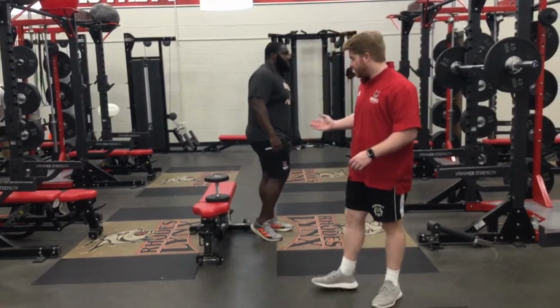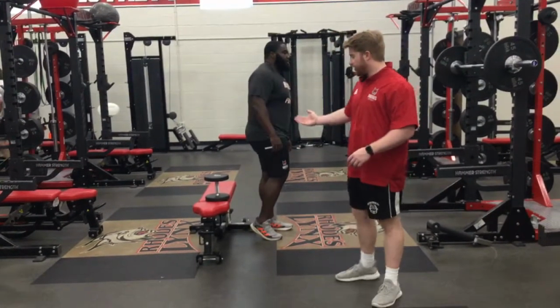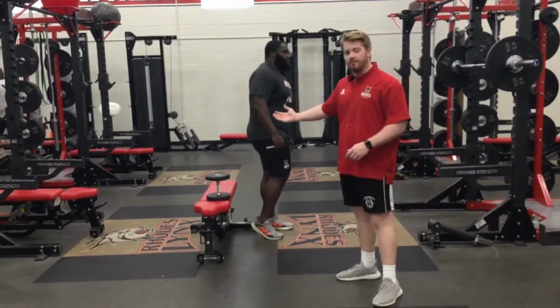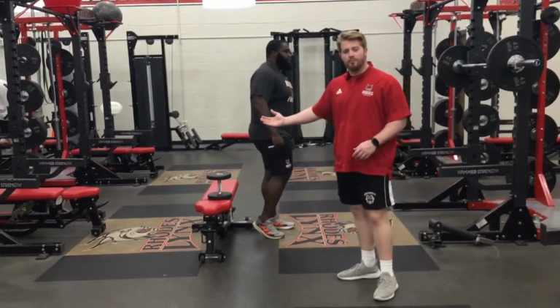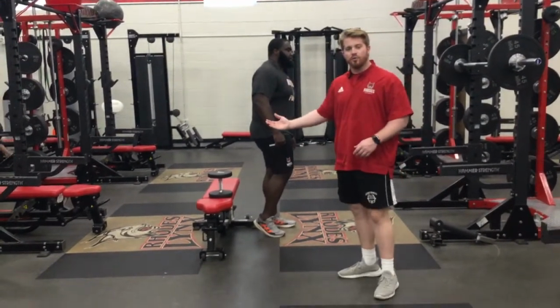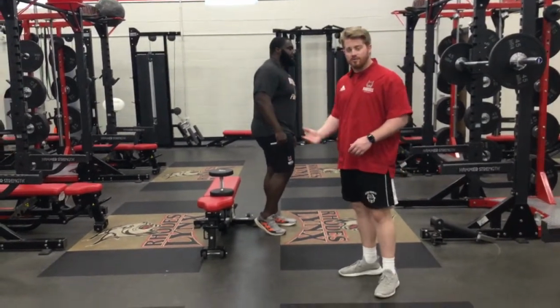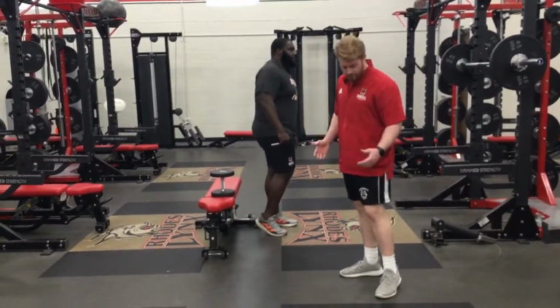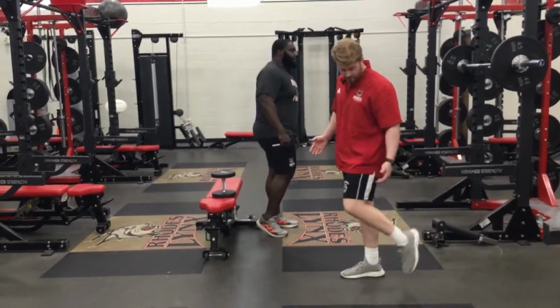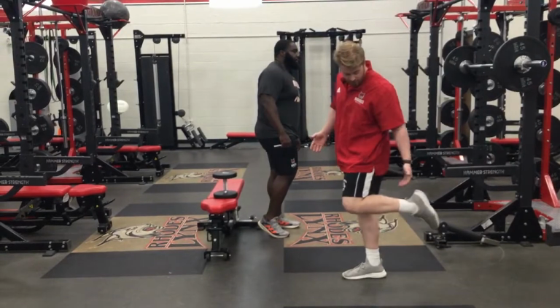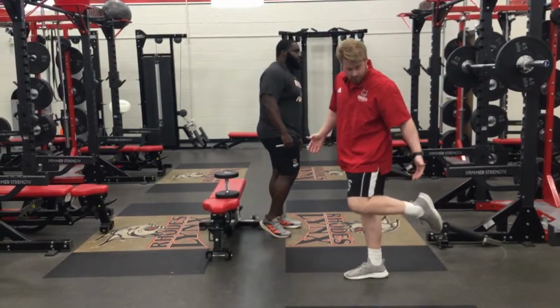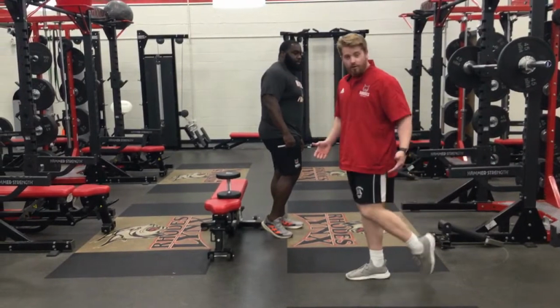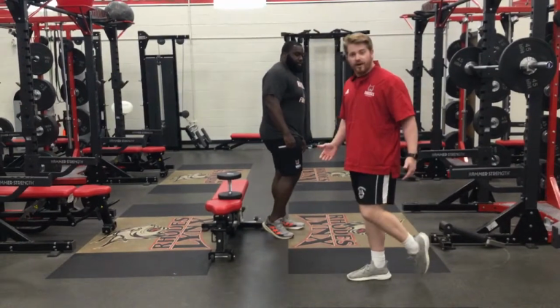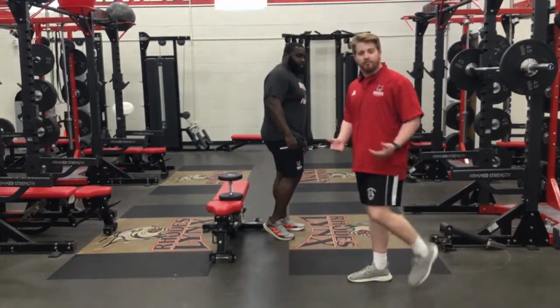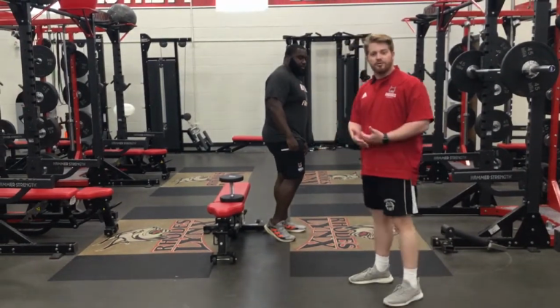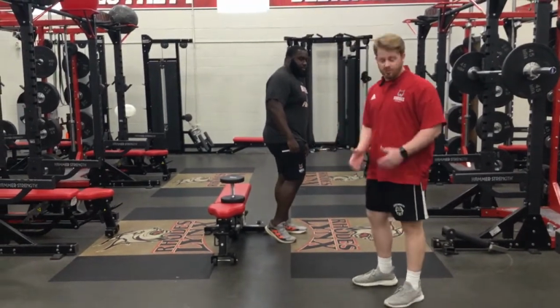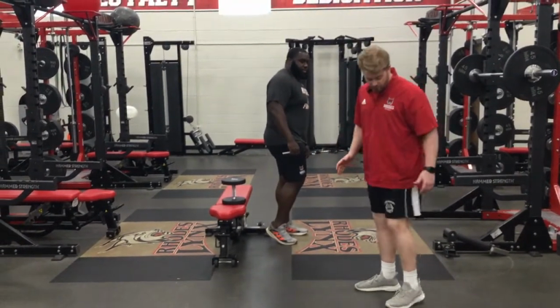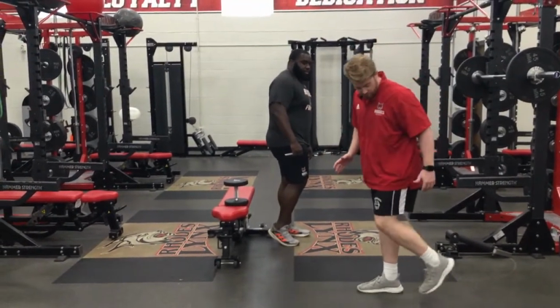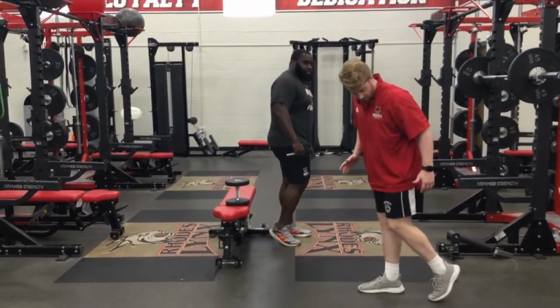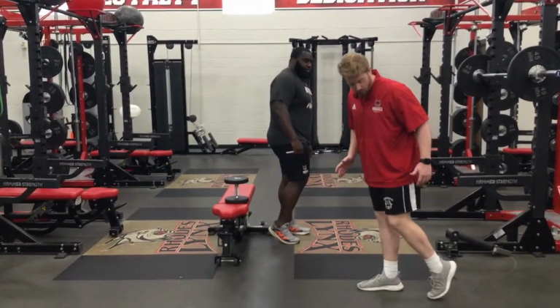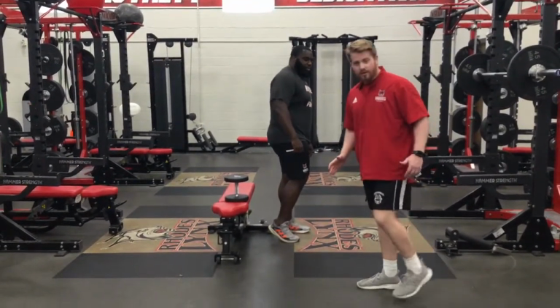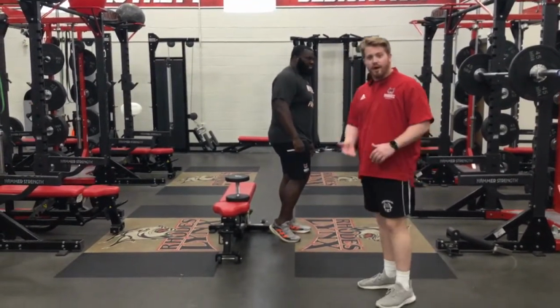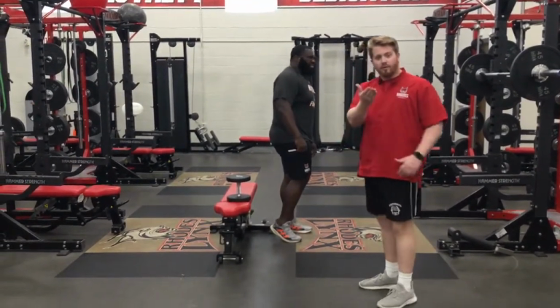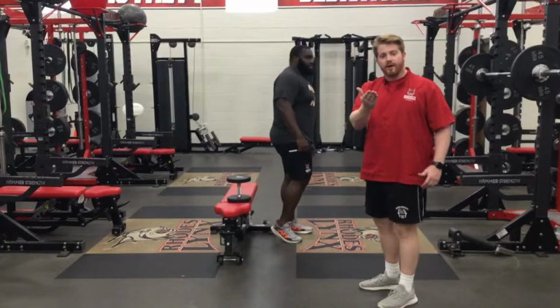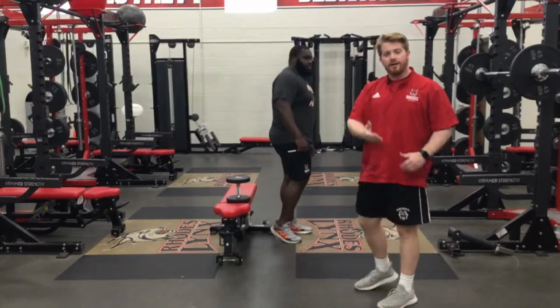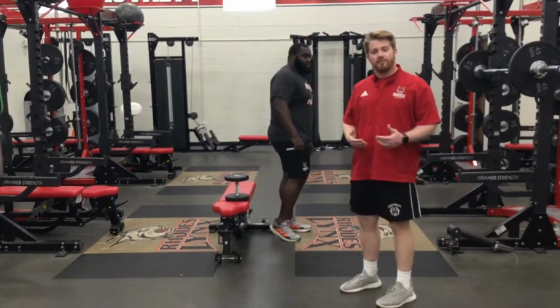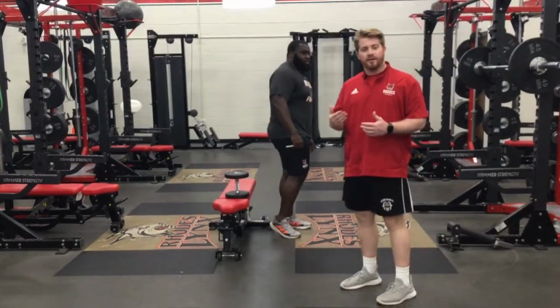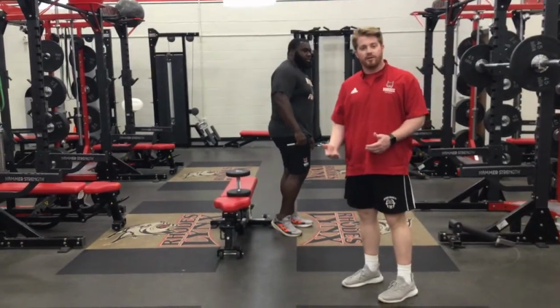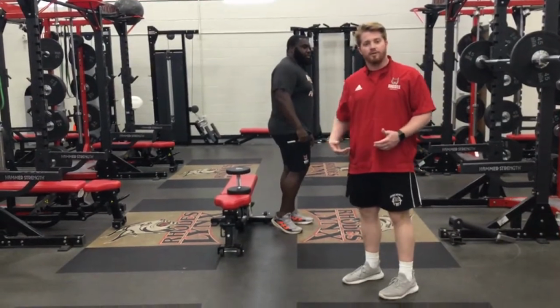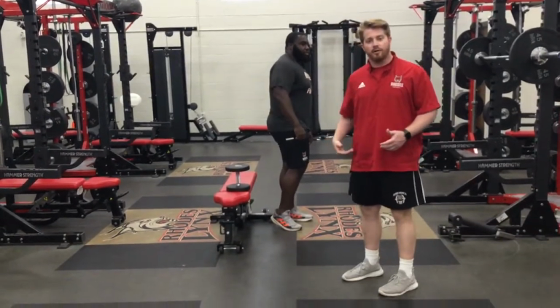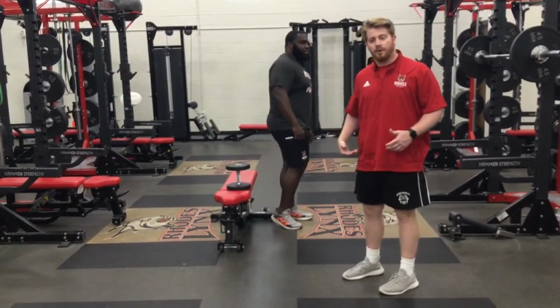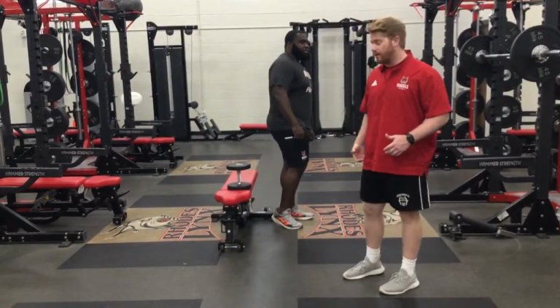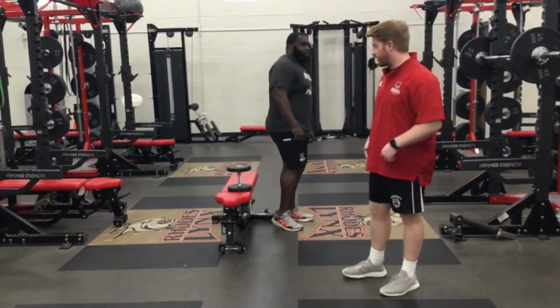With the foot that's going to be elevated on the bench, you want to make sure that your toes are flat or flush to the bench. We don't want it where our toe is back — we want it flat. That's so we can get our depth into our hip flexors.